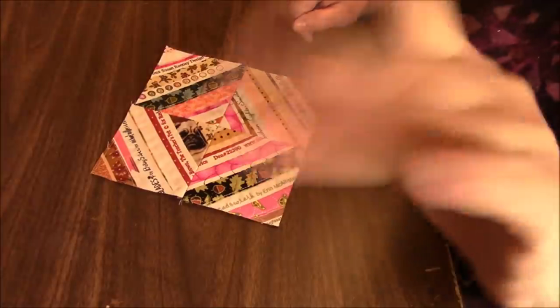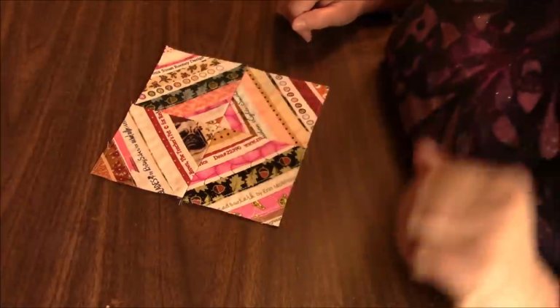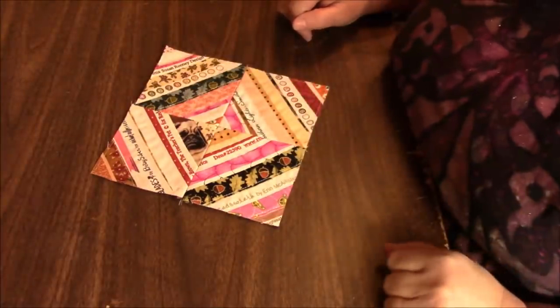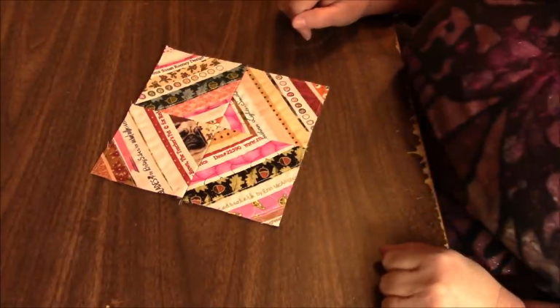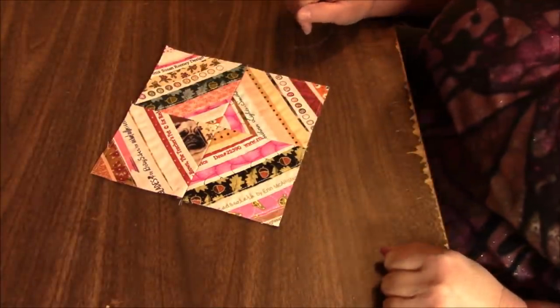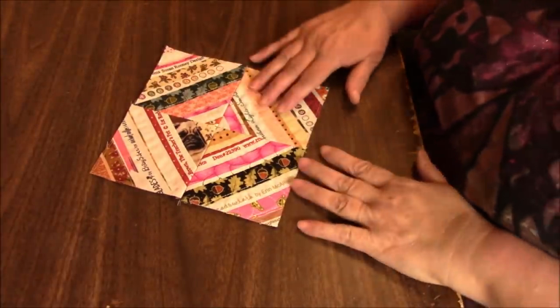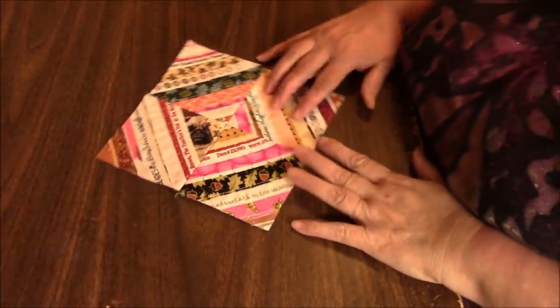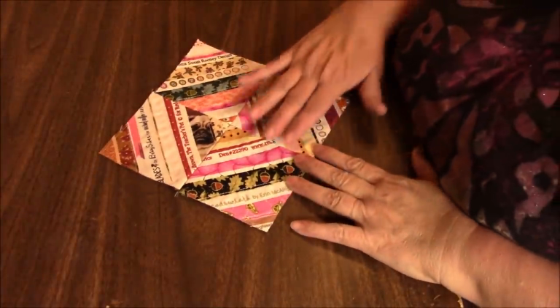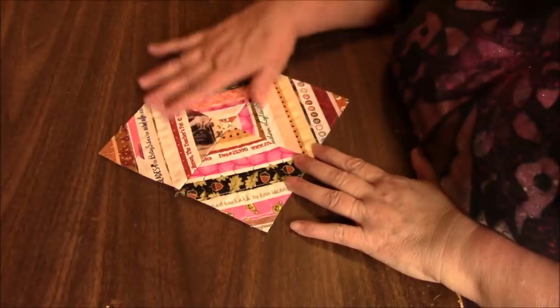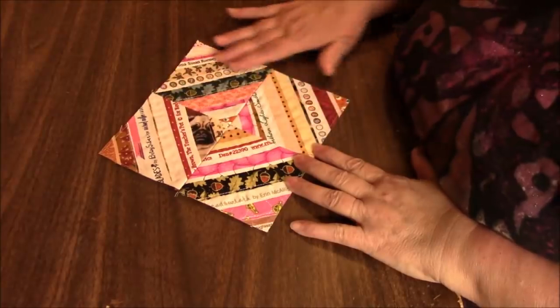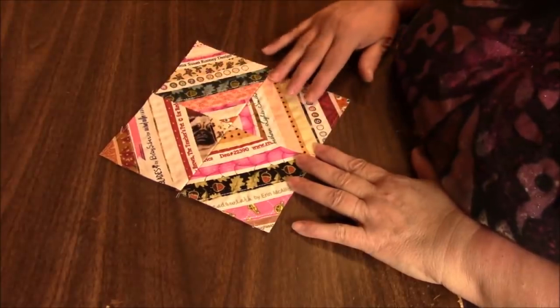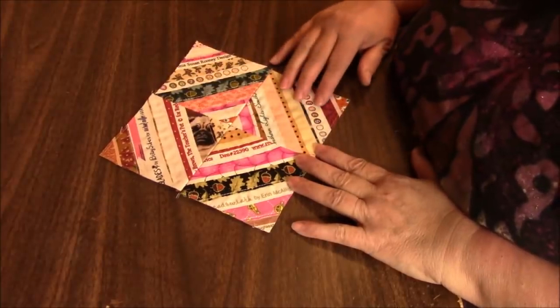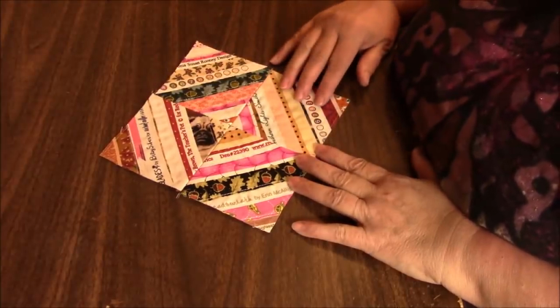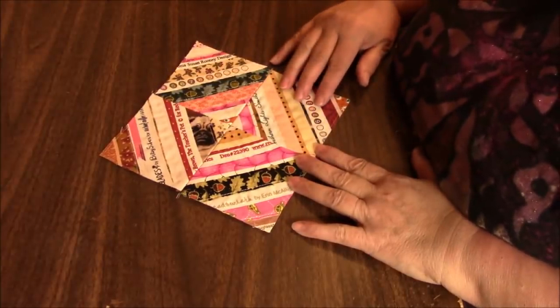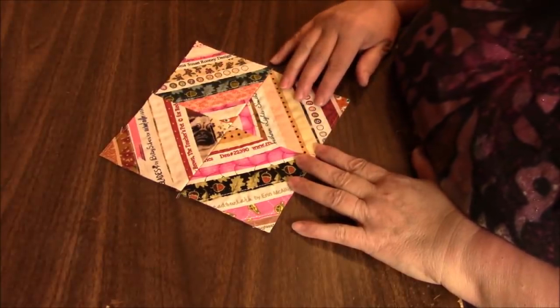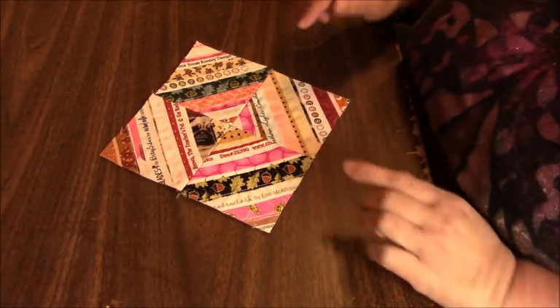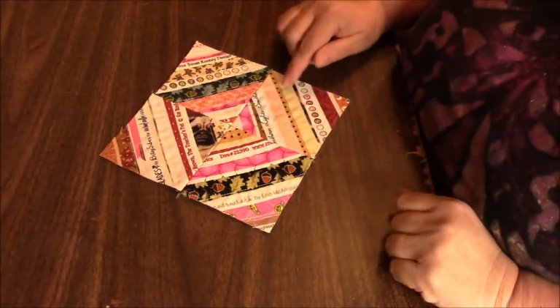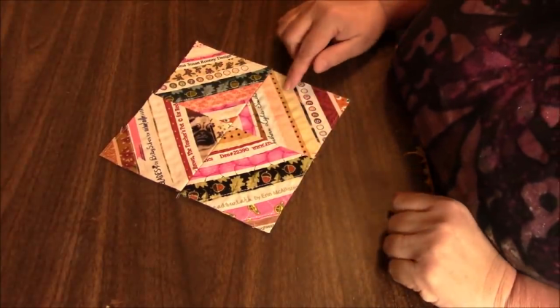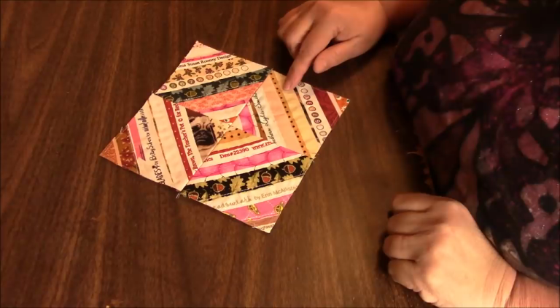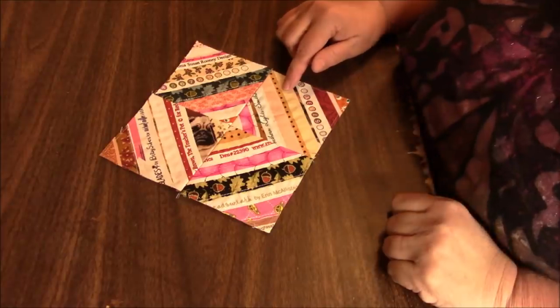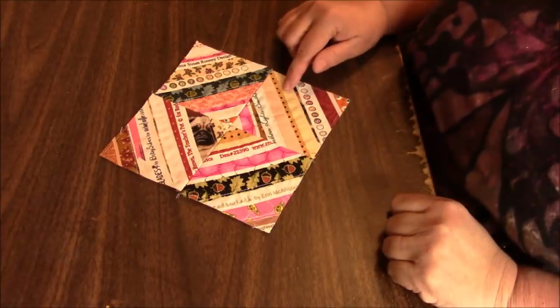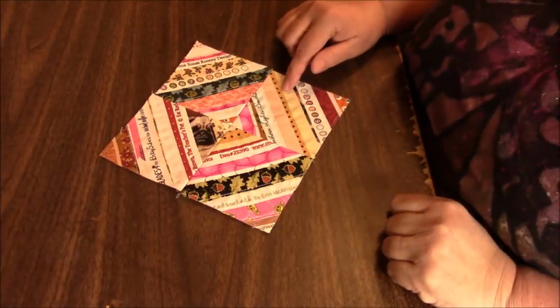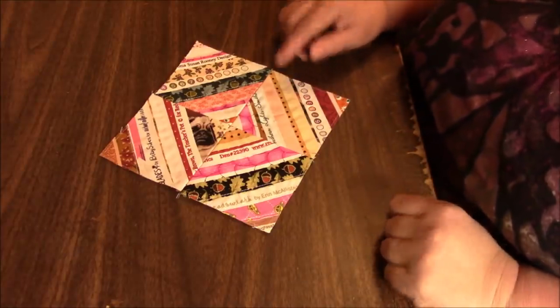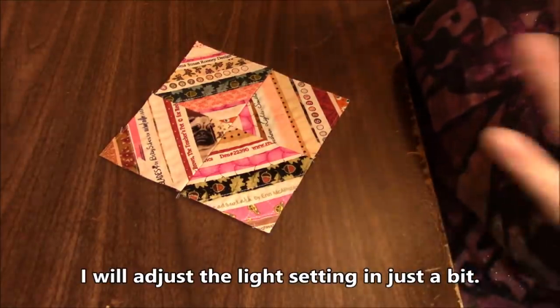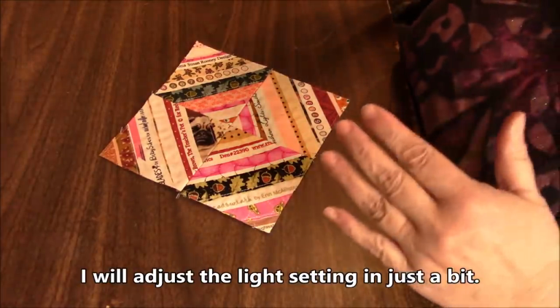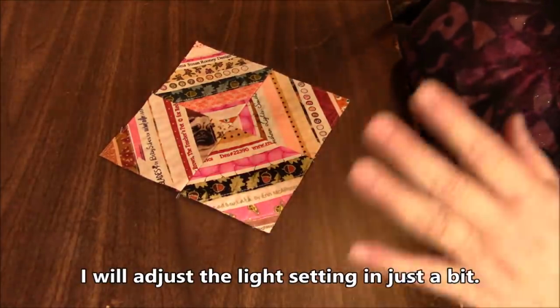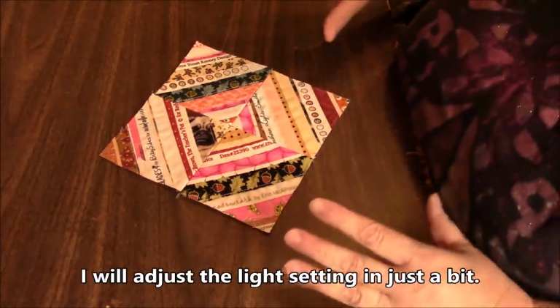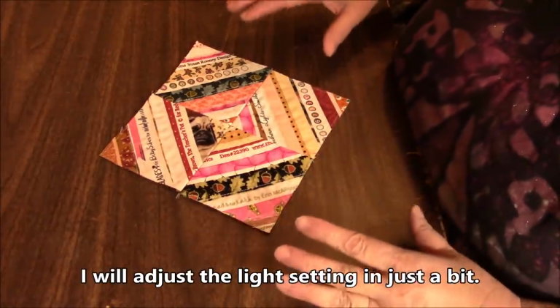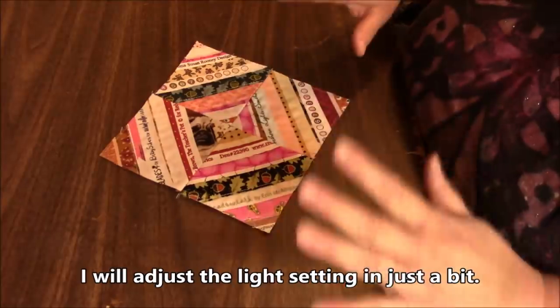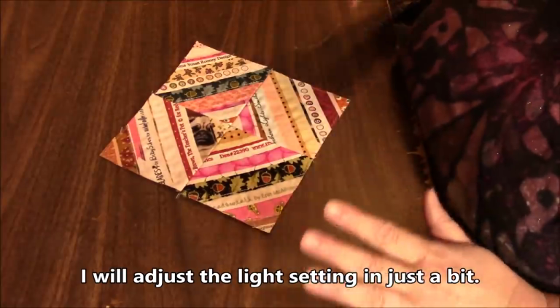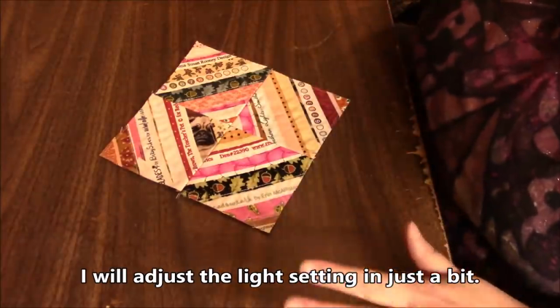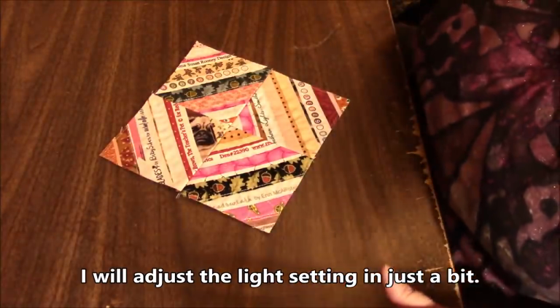Hi everyone, it's me Darlene. I am back with my salvage block that I just made in my previous video. I will link to that video down below if you haven't watched it yet. Run and watch it and never throw away another salvage.